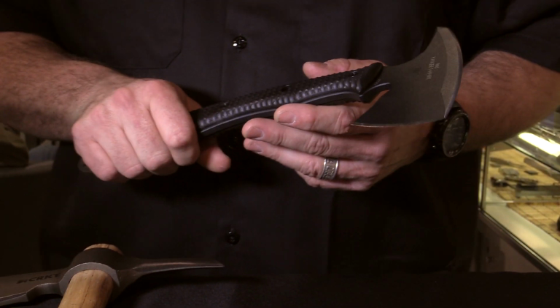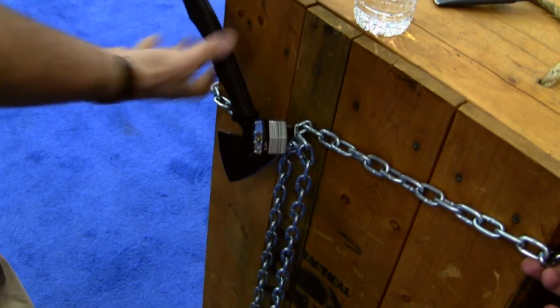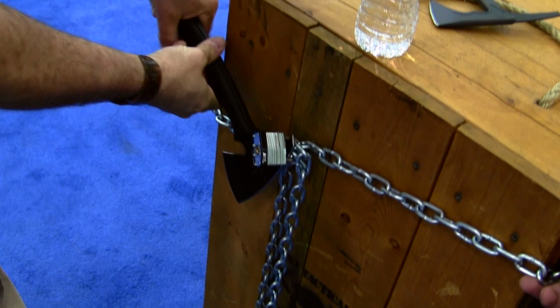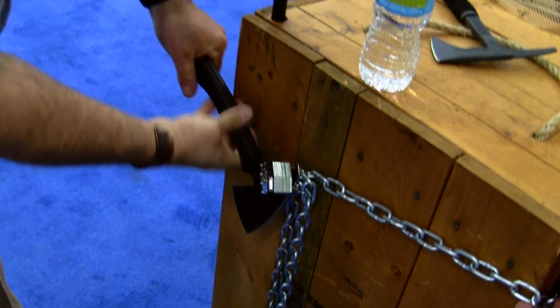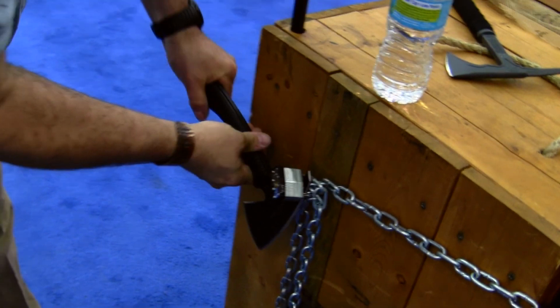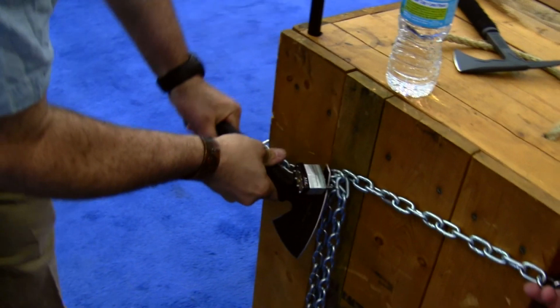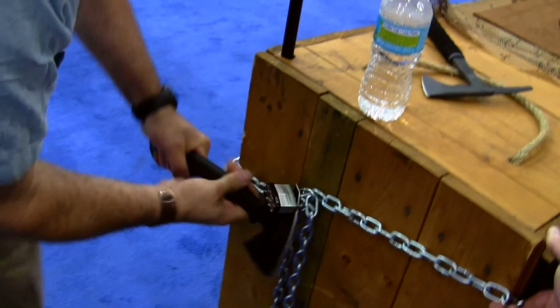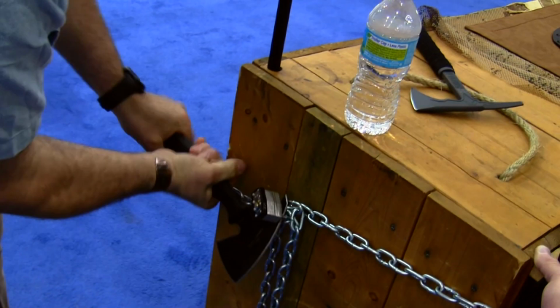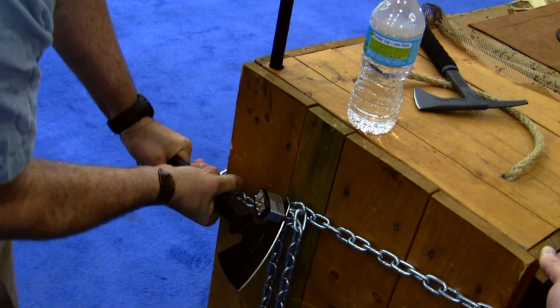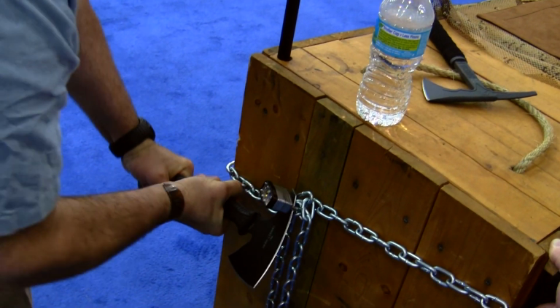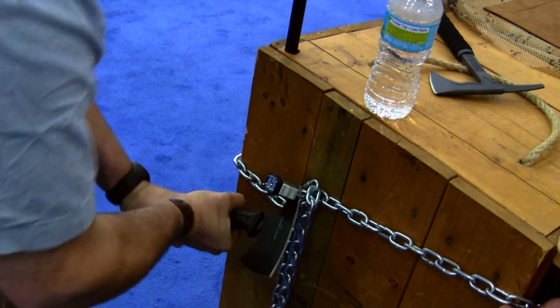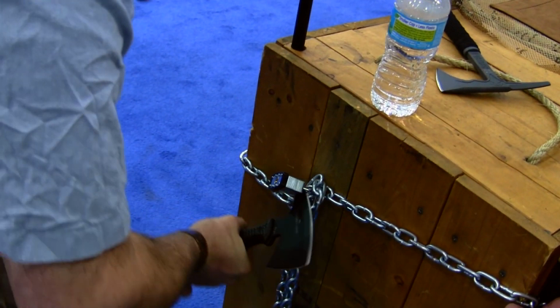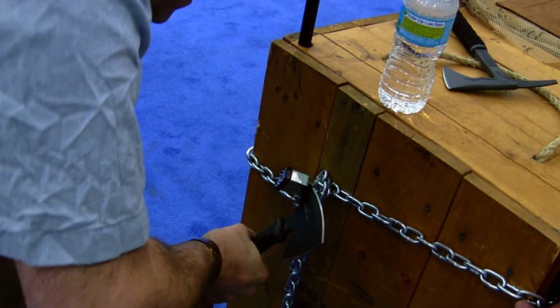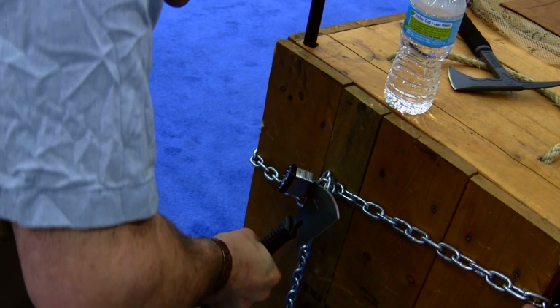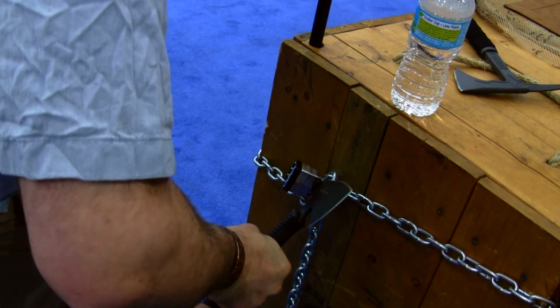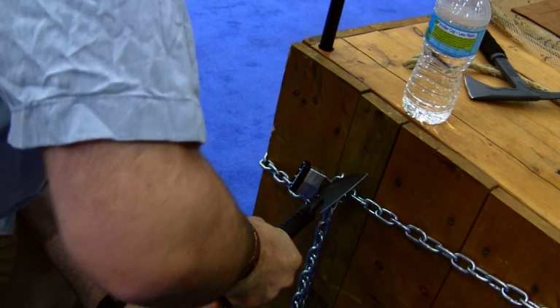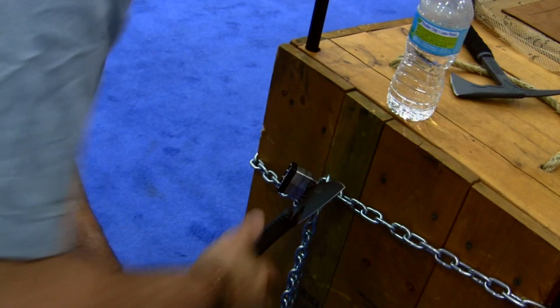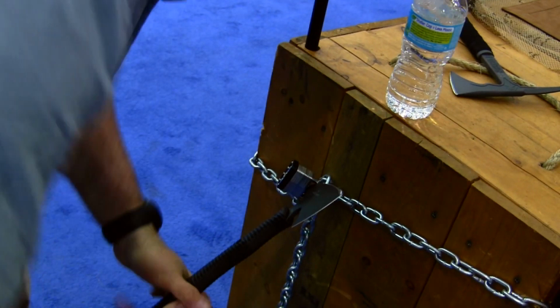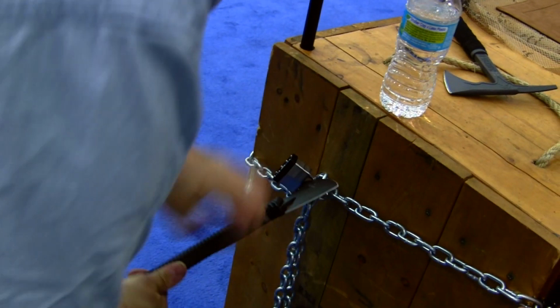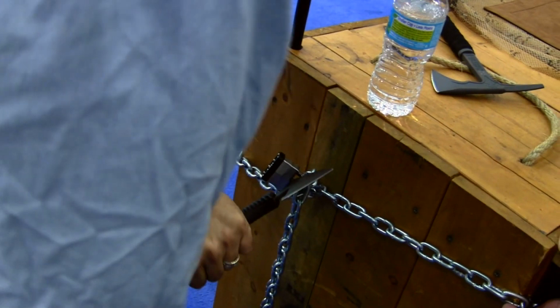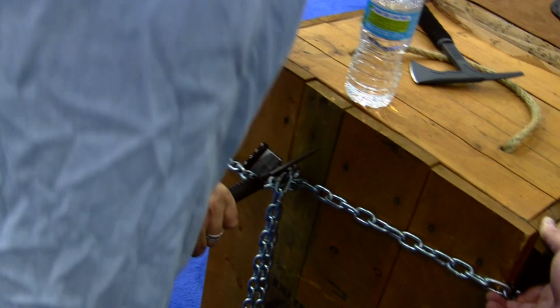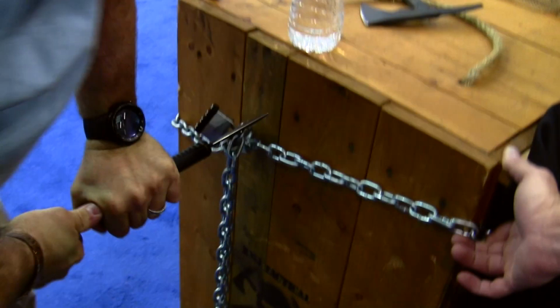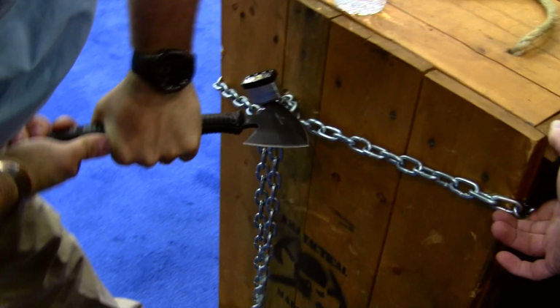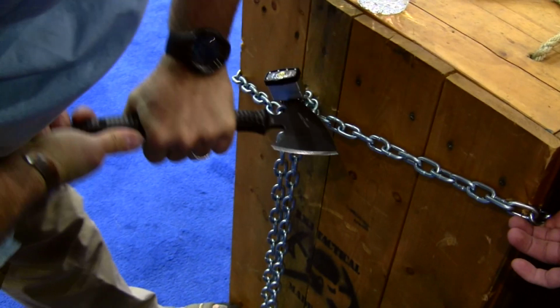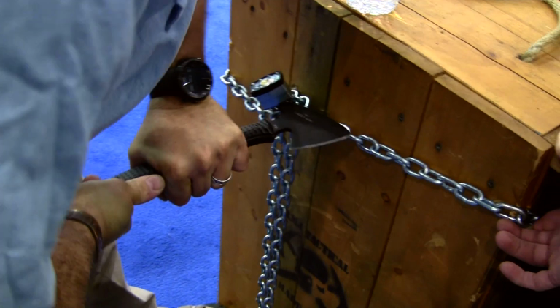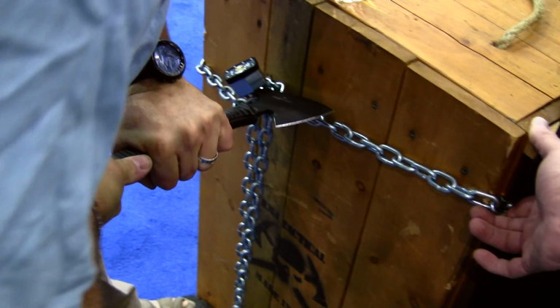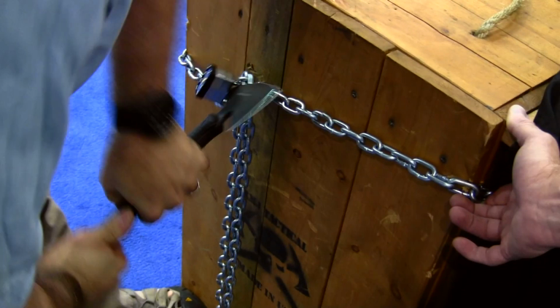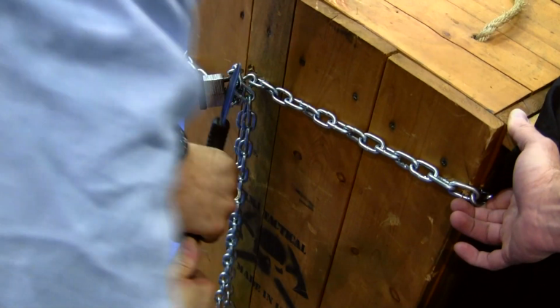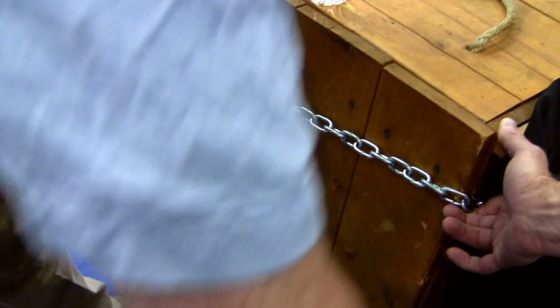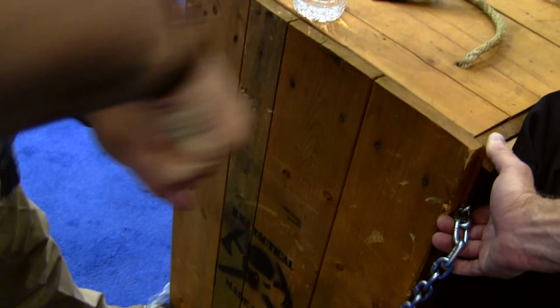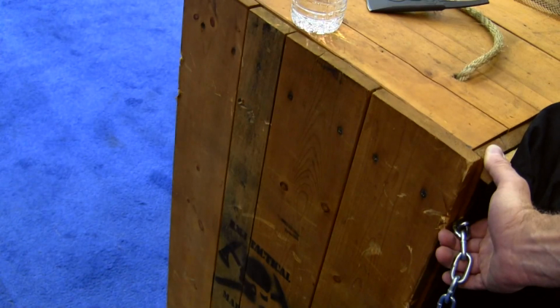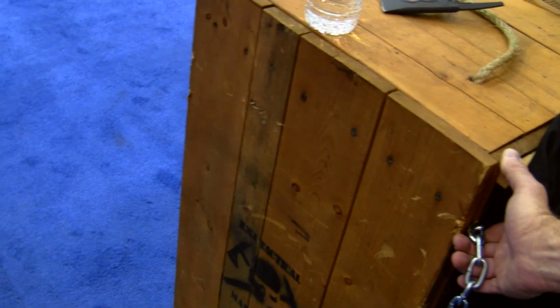It allows you to chop through things like safety glass, like car doors. It allows you to do things like break locks and break chain with the spike. Not only can that be used as a cutting surface or scraping surface, but that cuts down on the drag of the tomahawk.